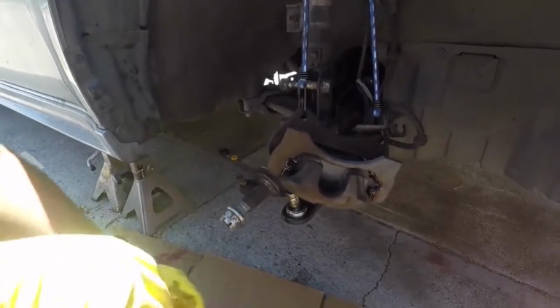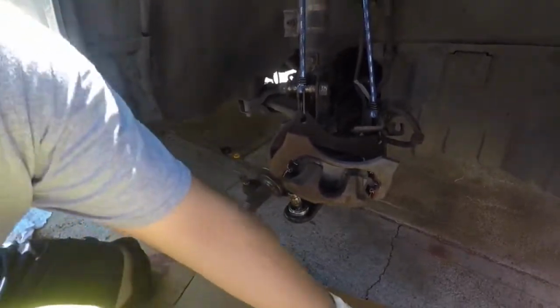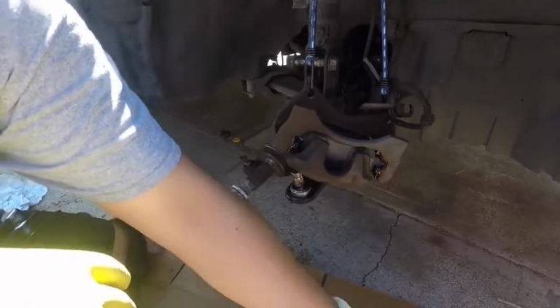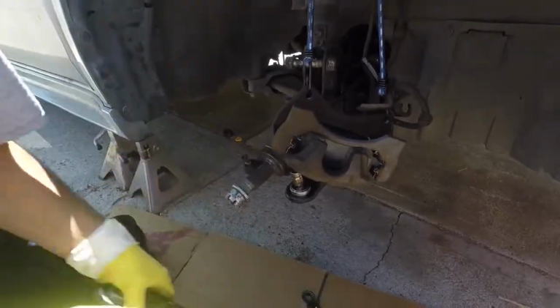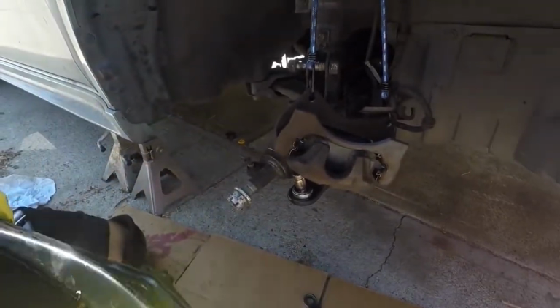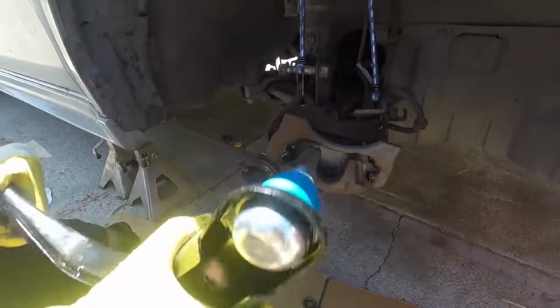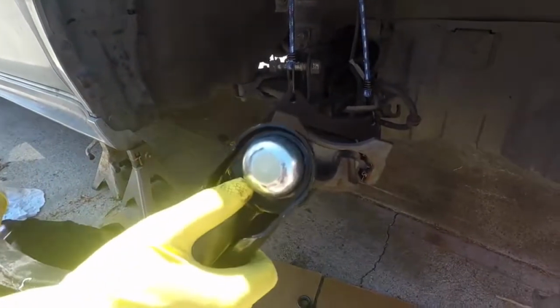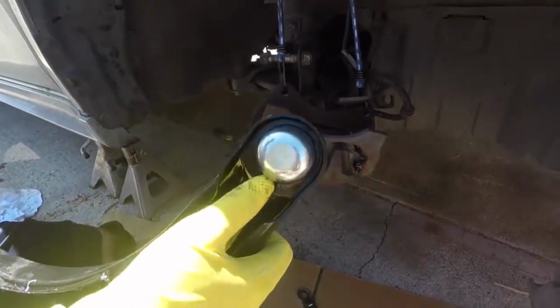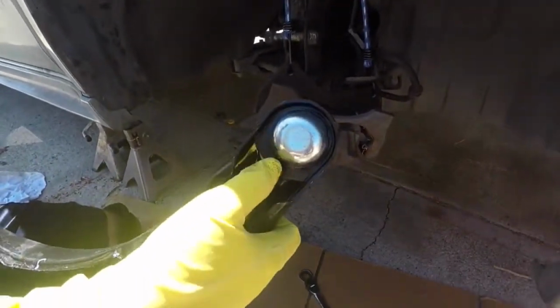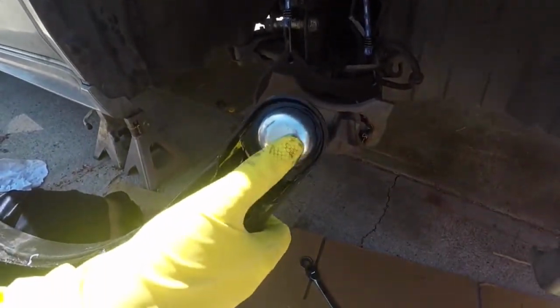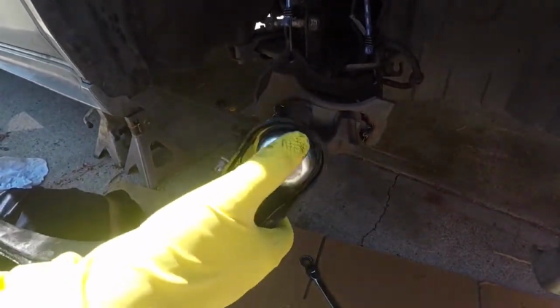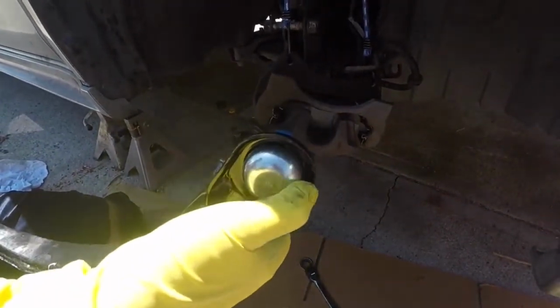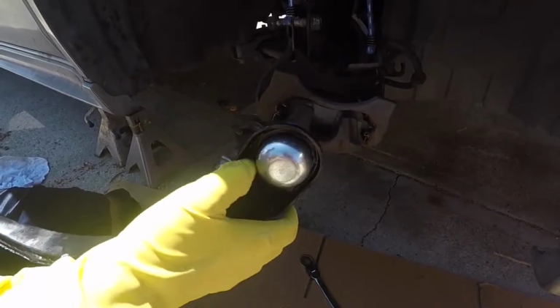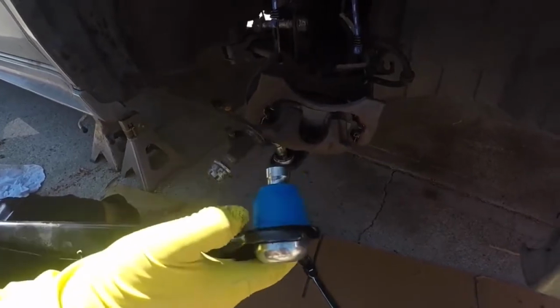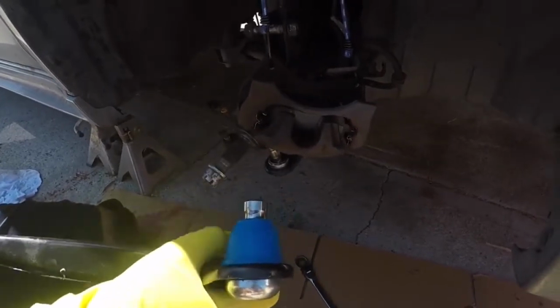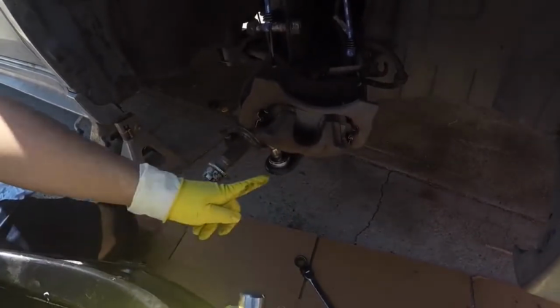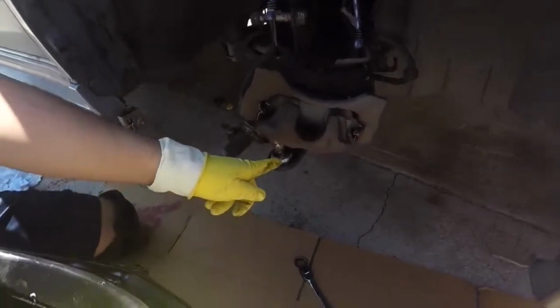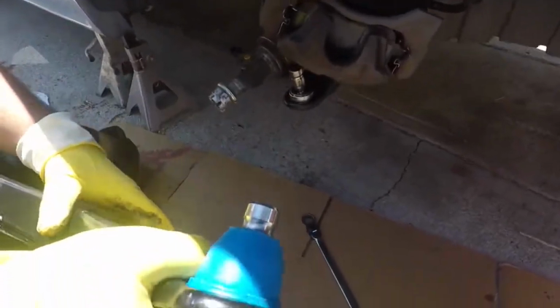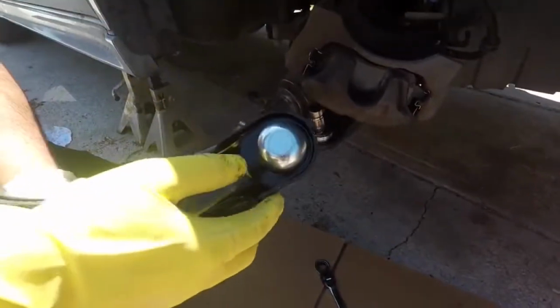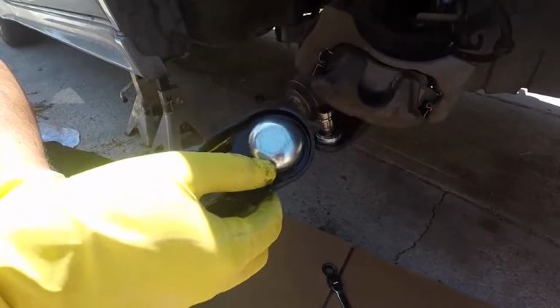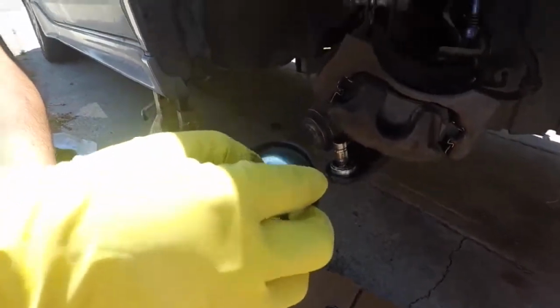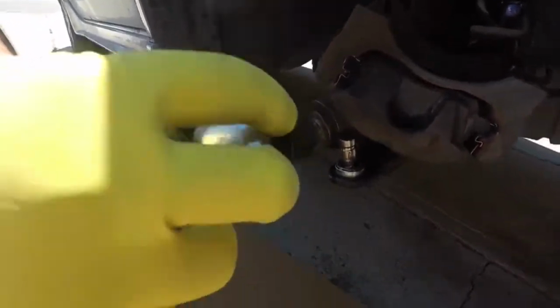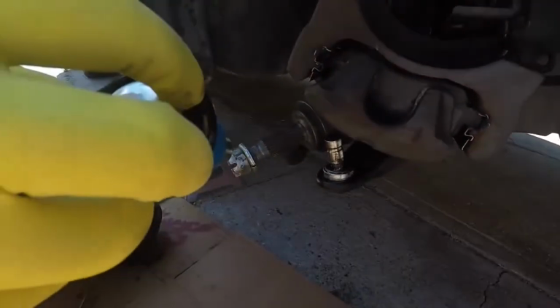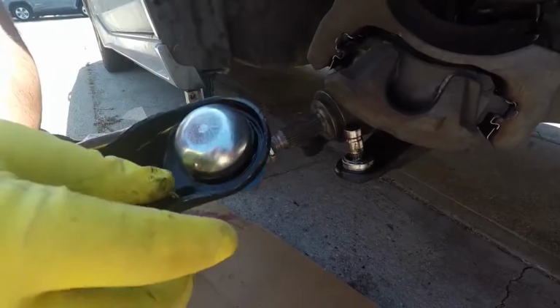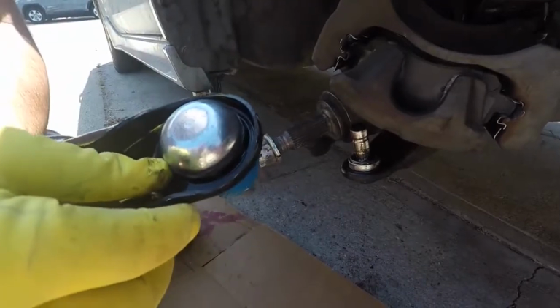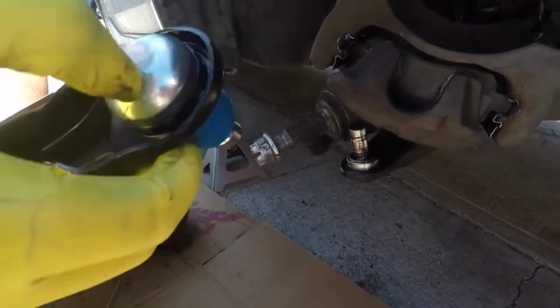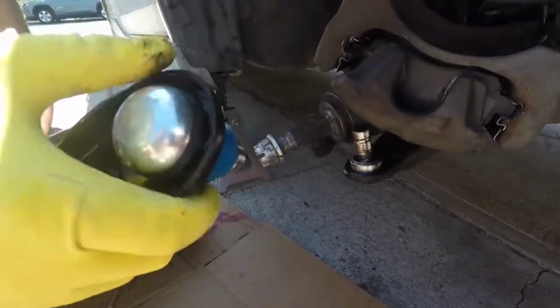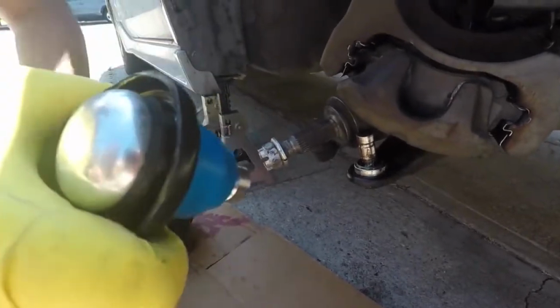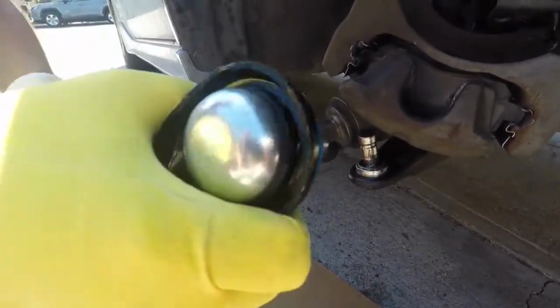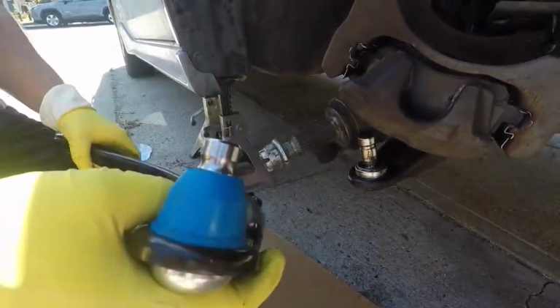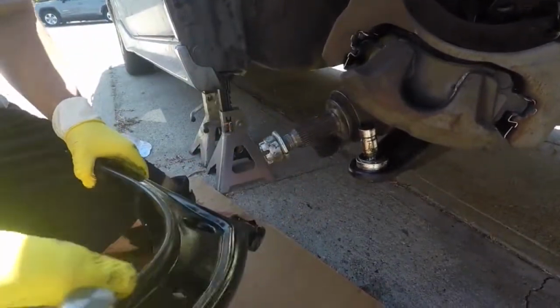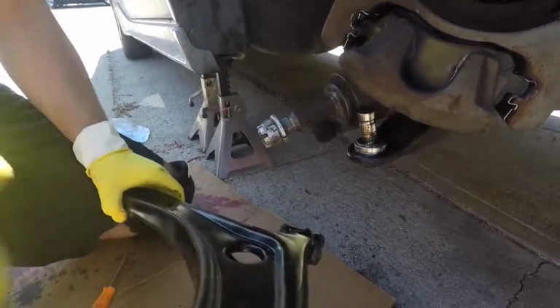You can't press it out like in the older cars. It's integrated into the arm, so there's no C-clip up here, and this is pressed in or welded in. So that's what we're going to be doing today.